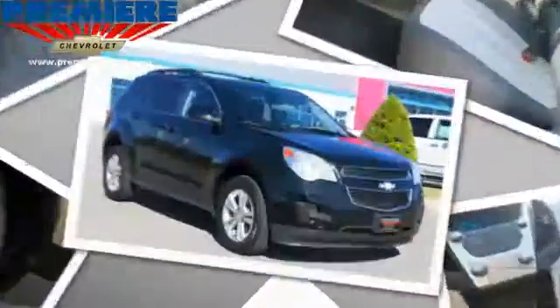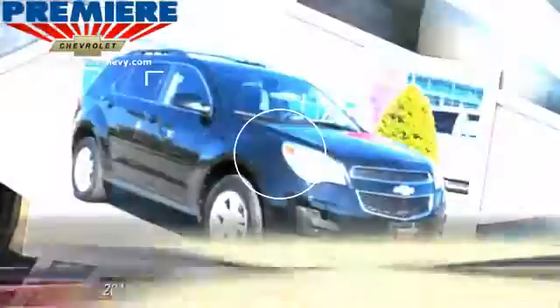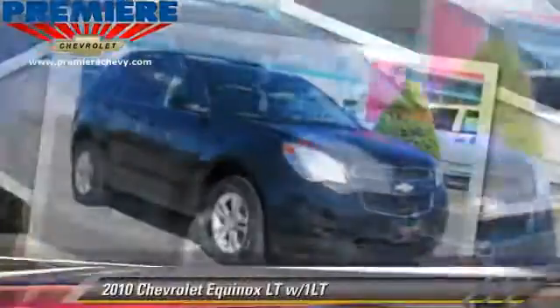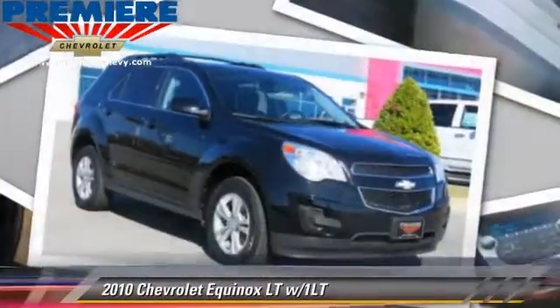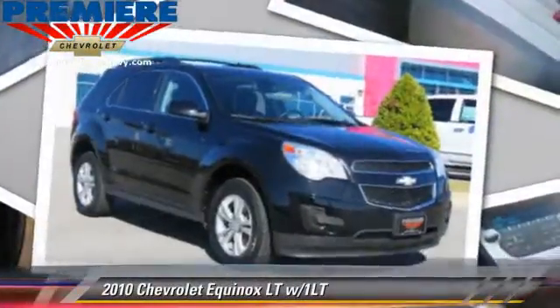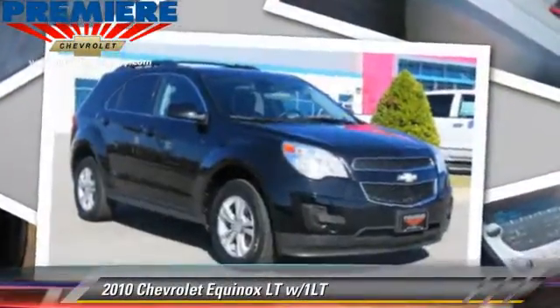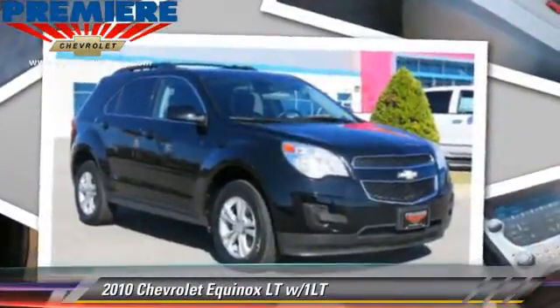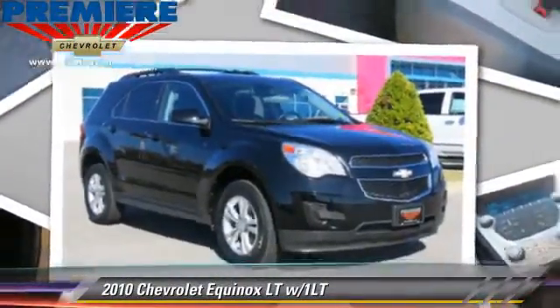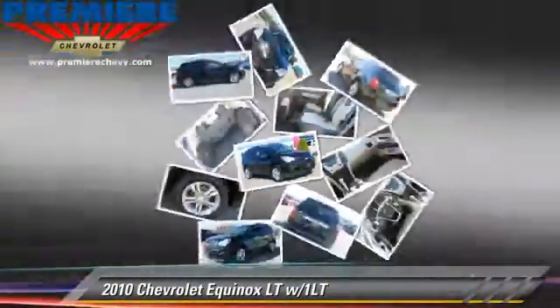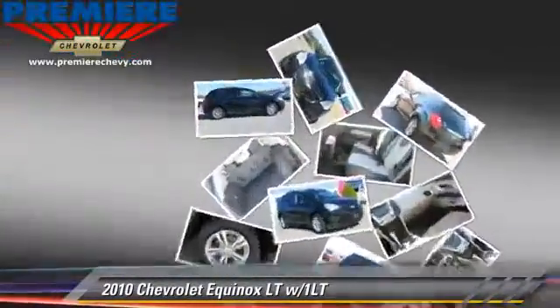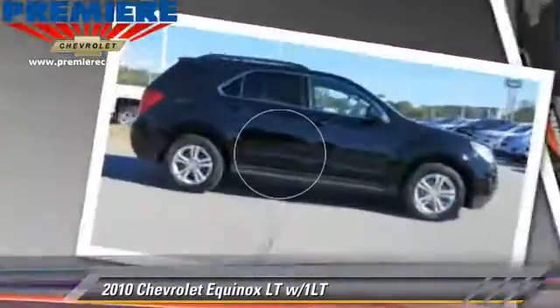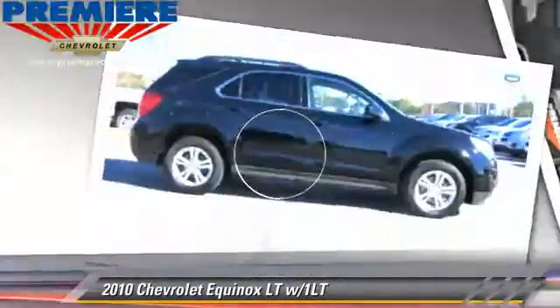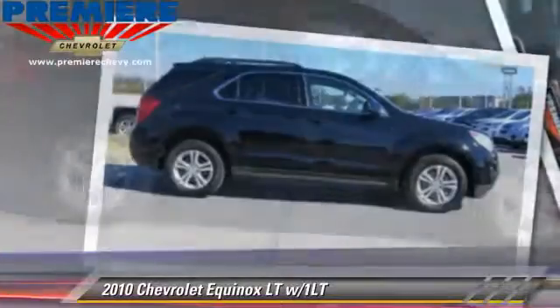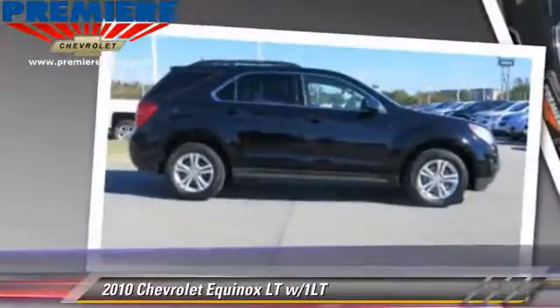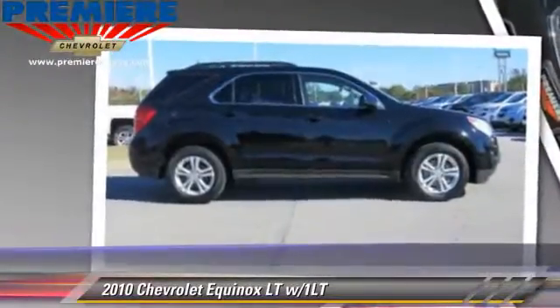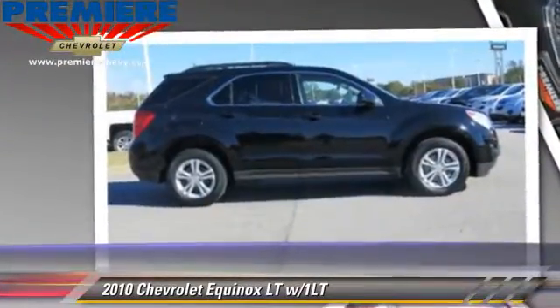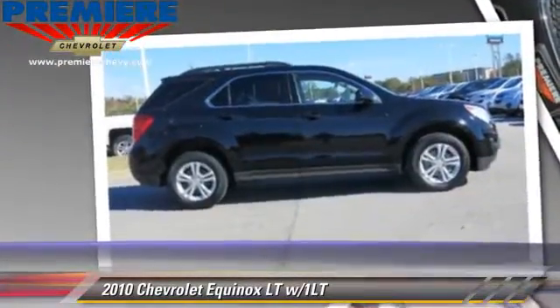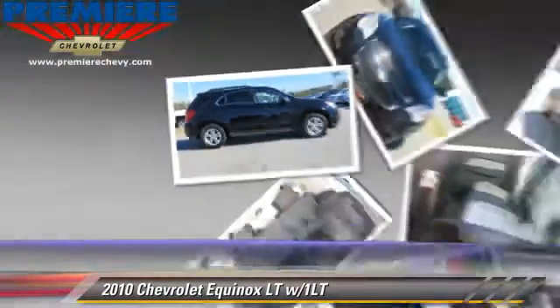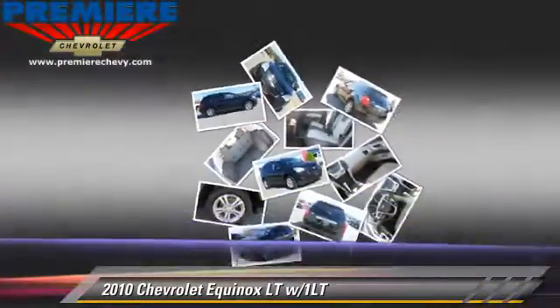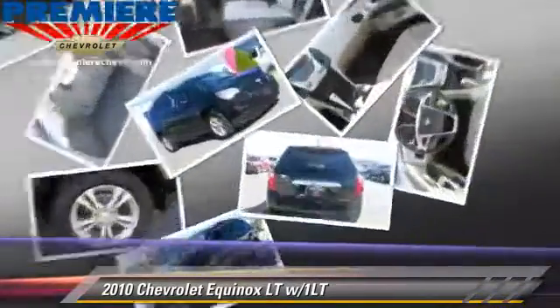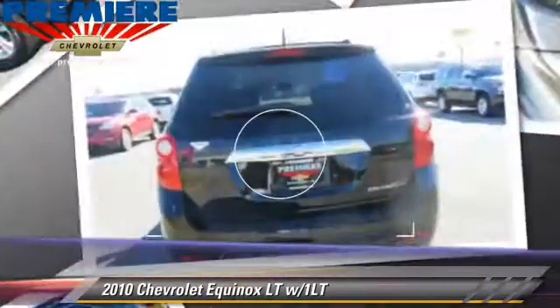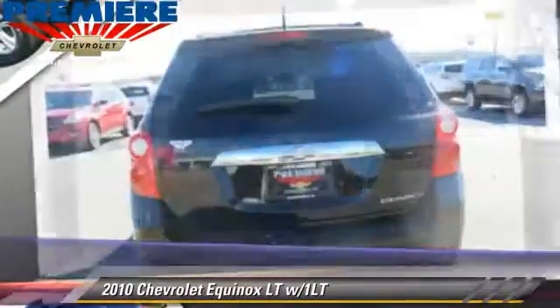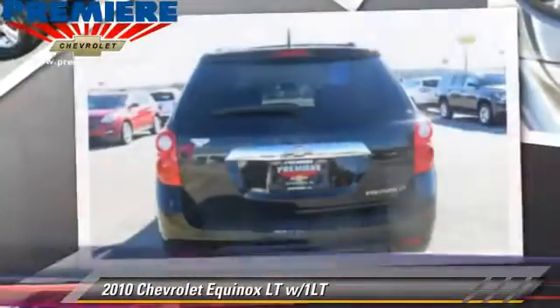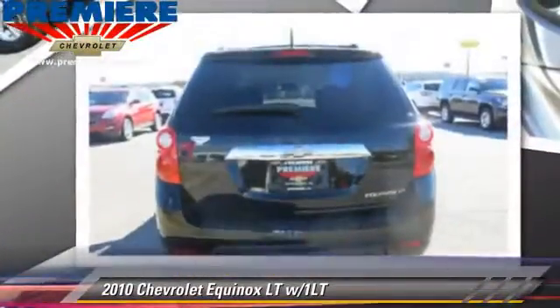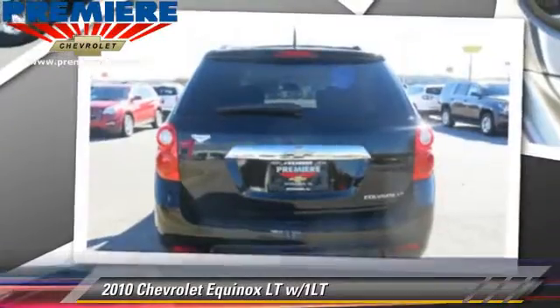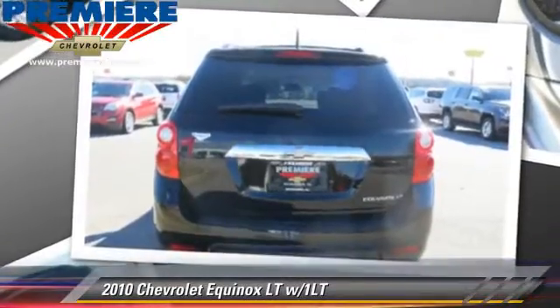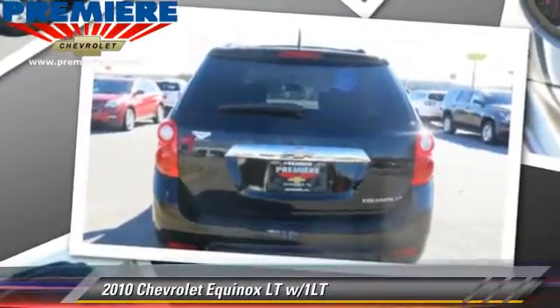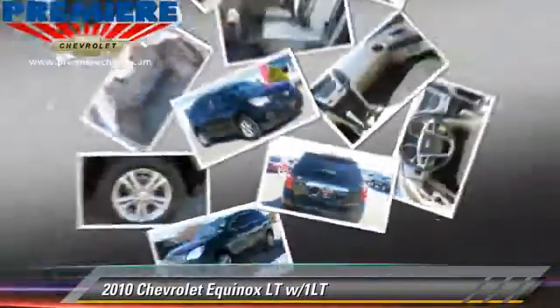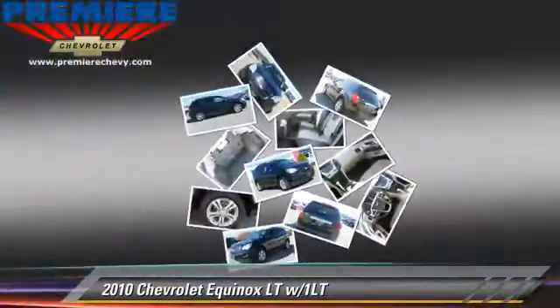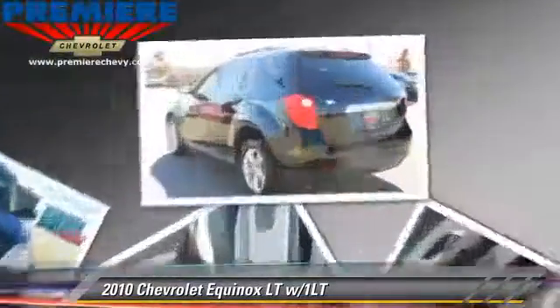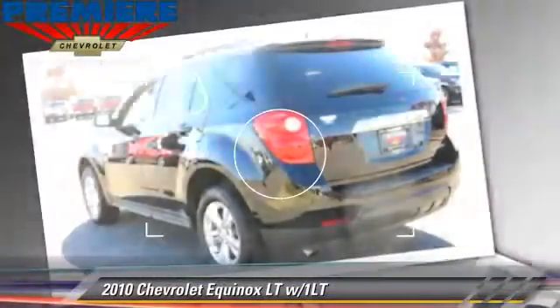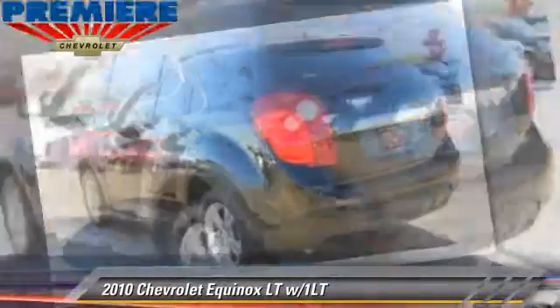The 2010 Chevrolet Equinox LT, powered by a 2.4-liter four-cylinder engine with an automatic transmission. This vehicle gets up to 29 miles per gallon.